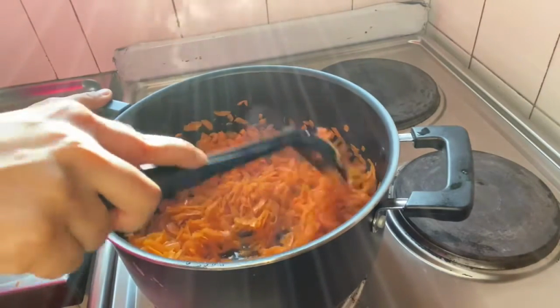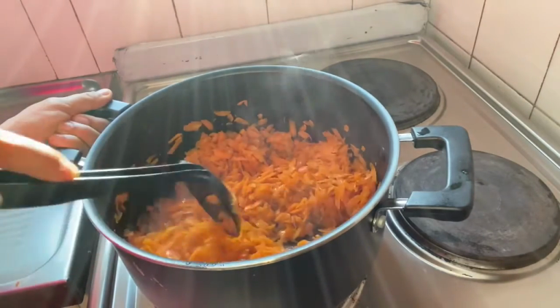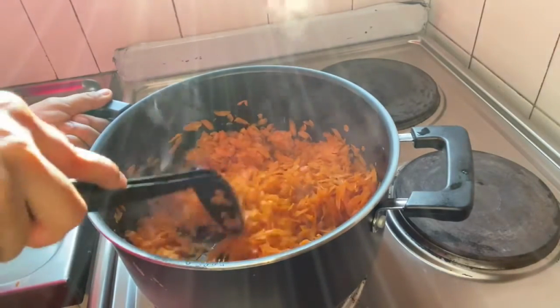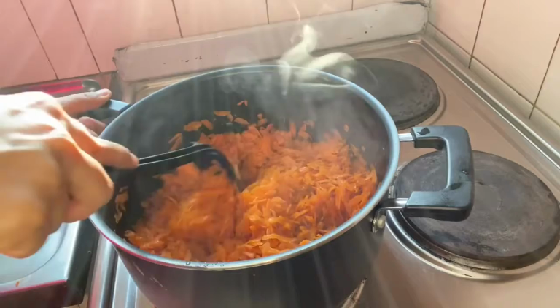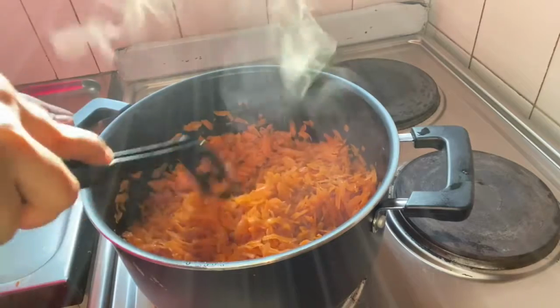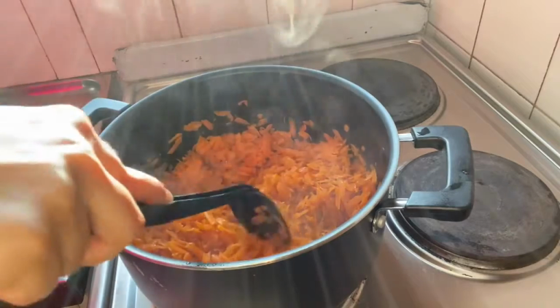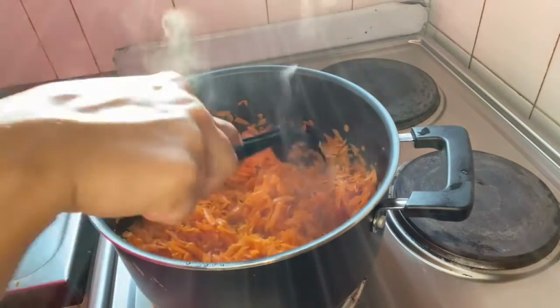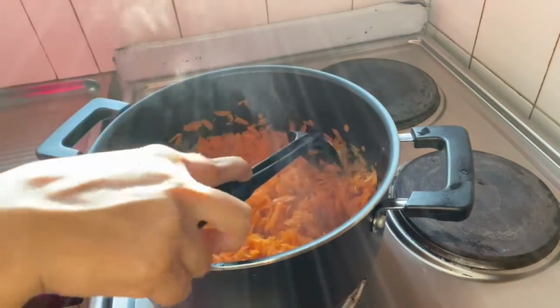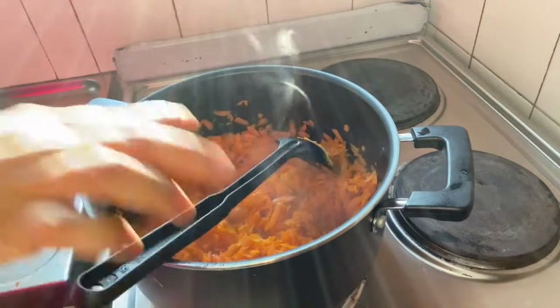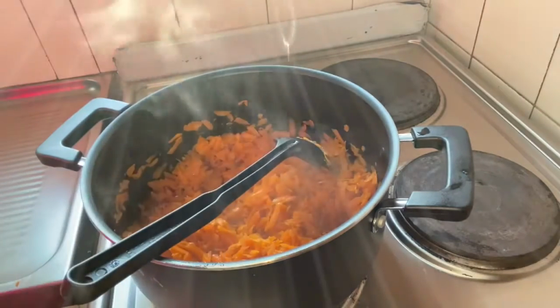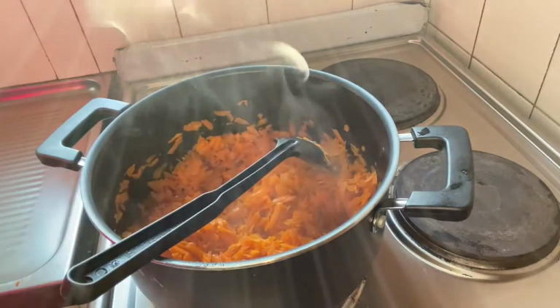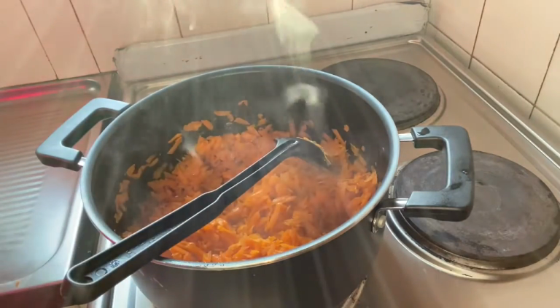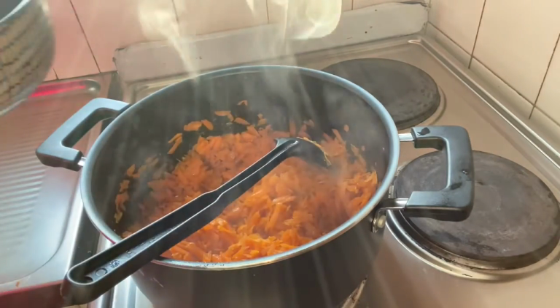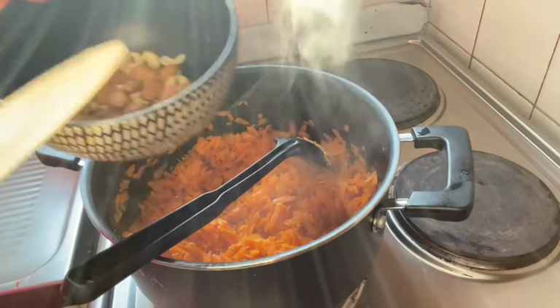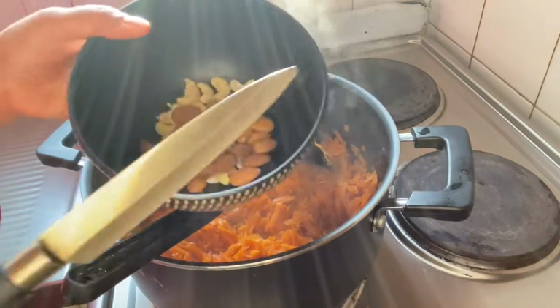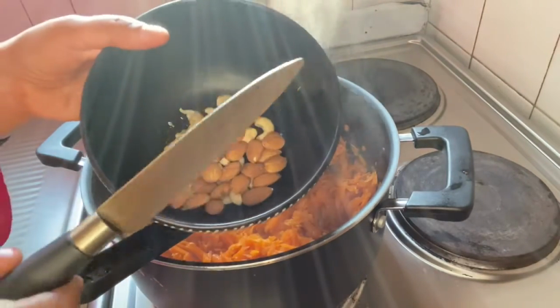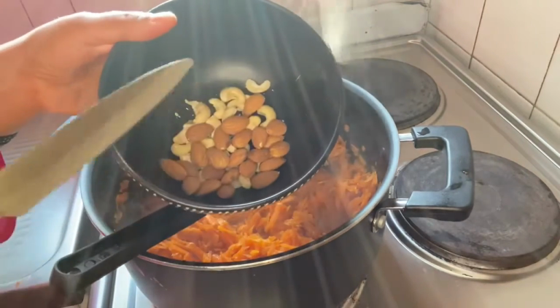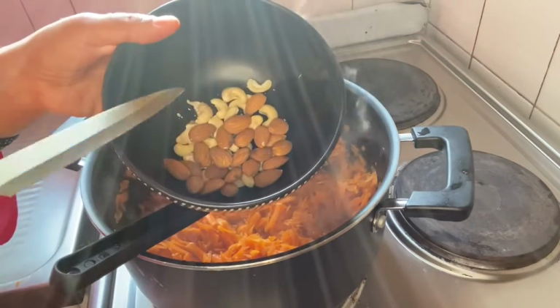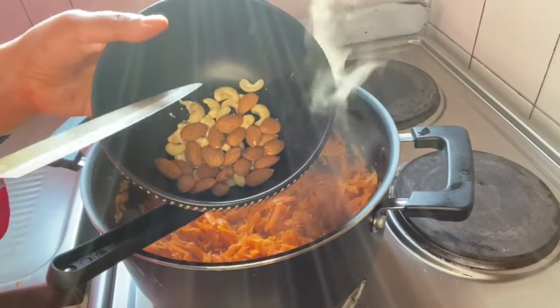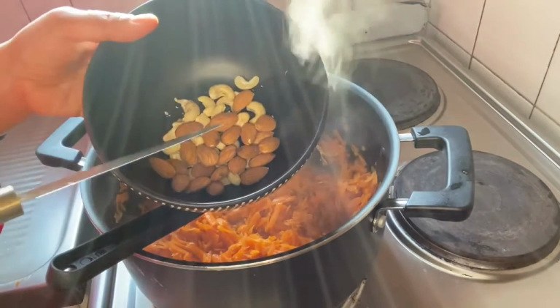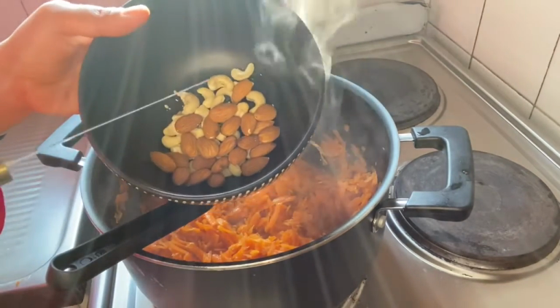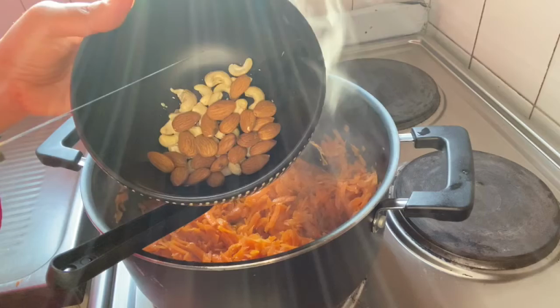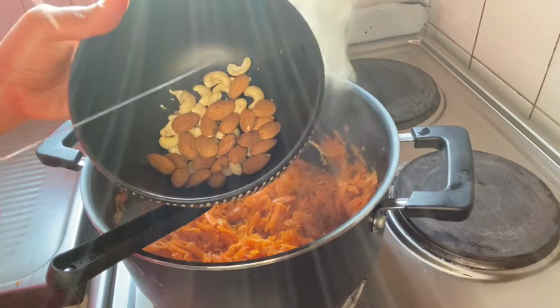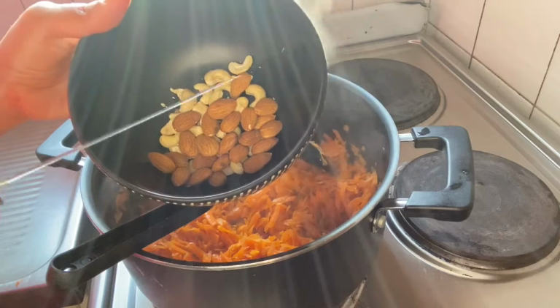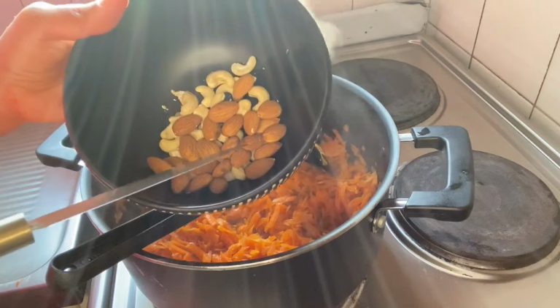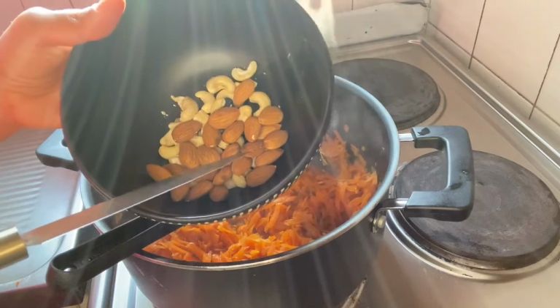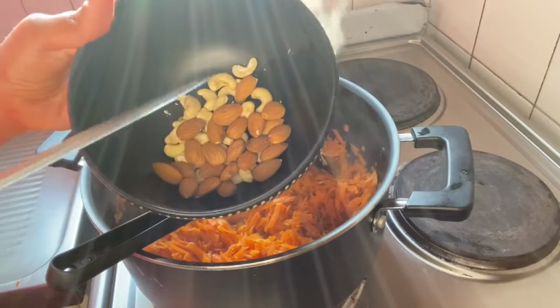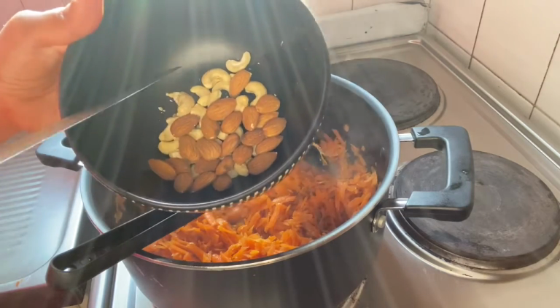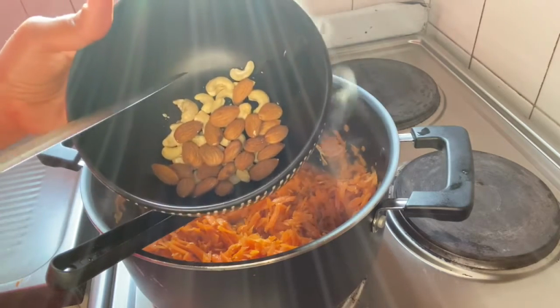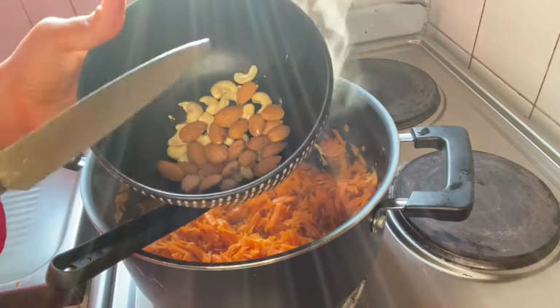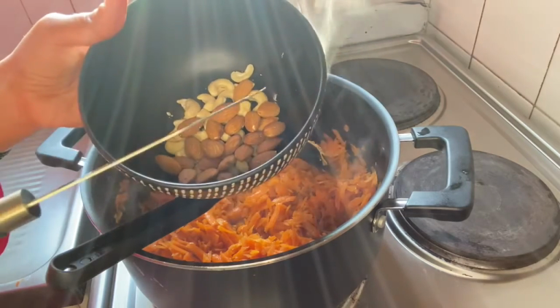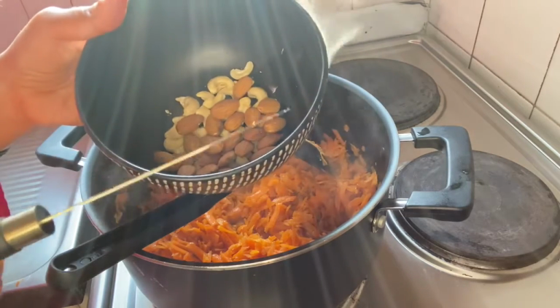In that time, we will also prepare some dry fruits to add to the gajar ka halwa.